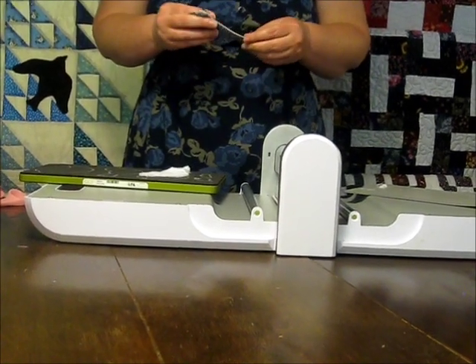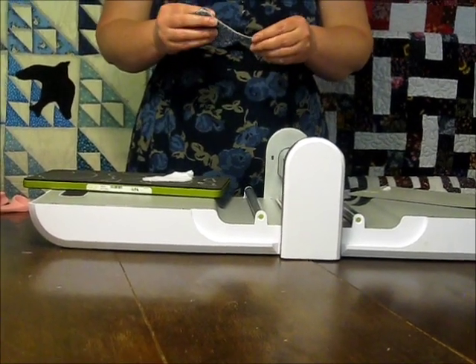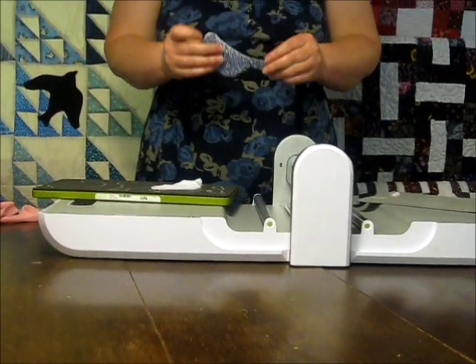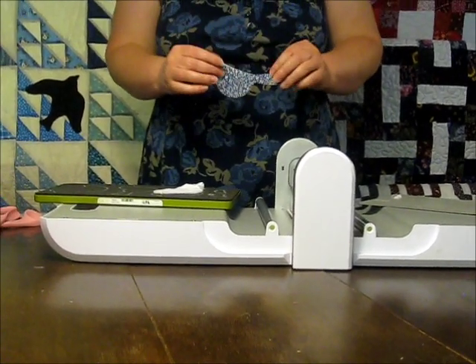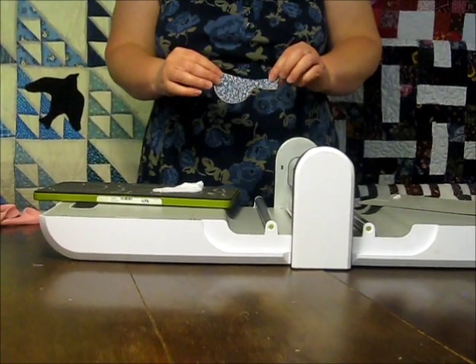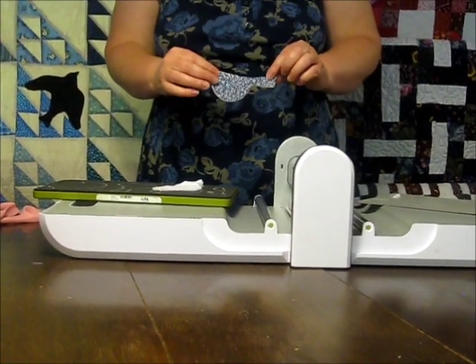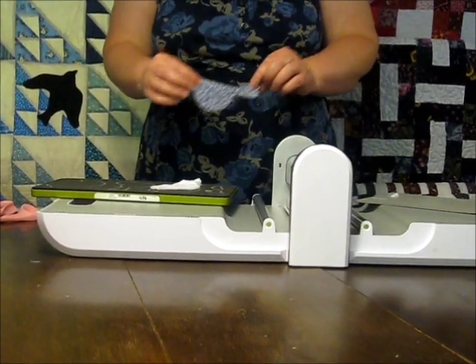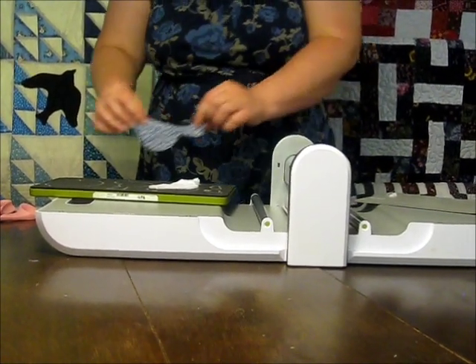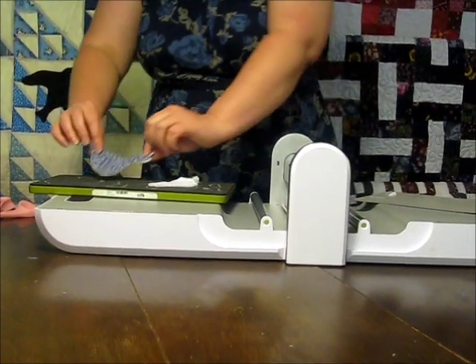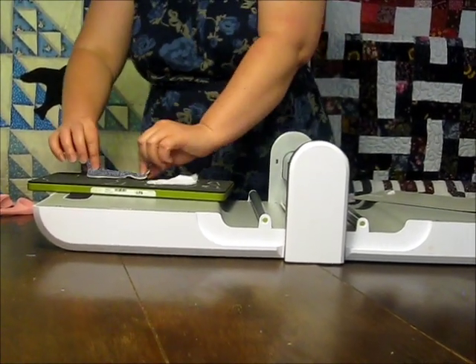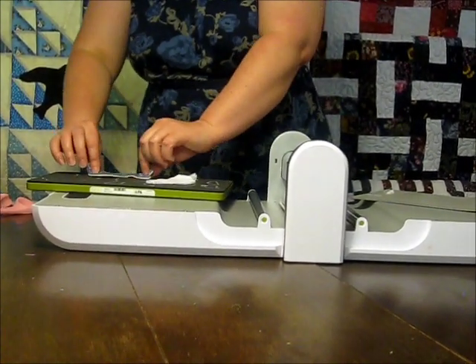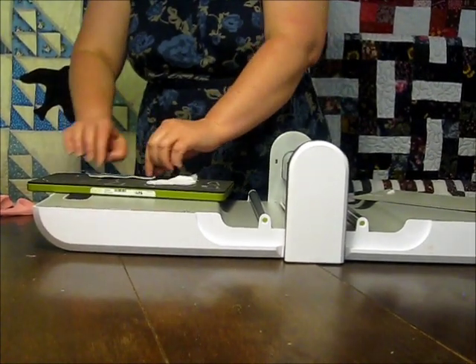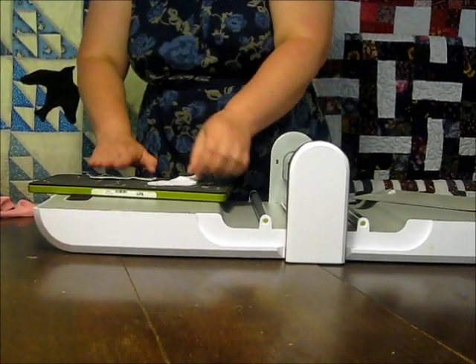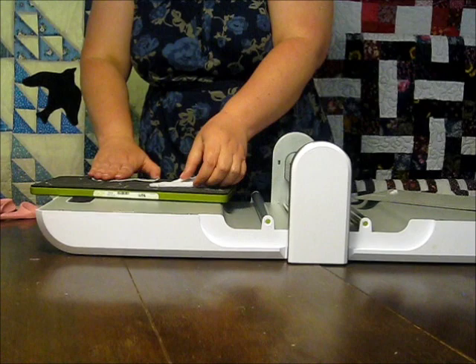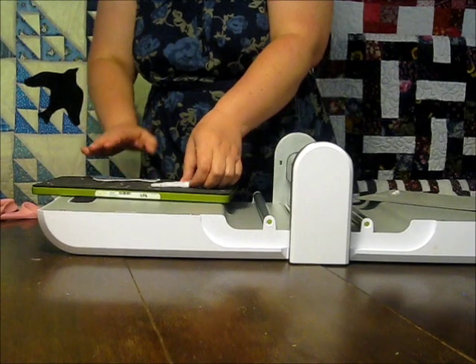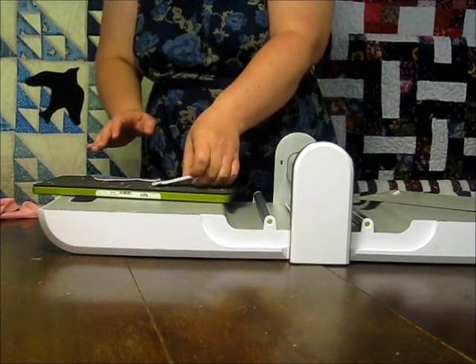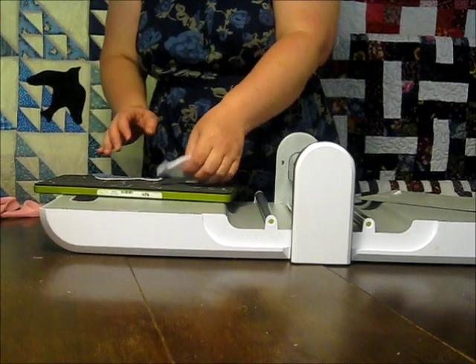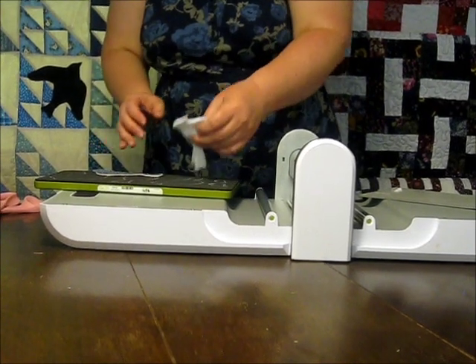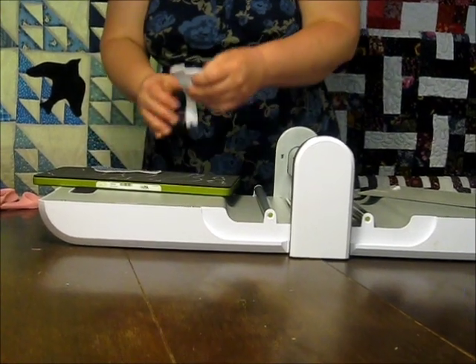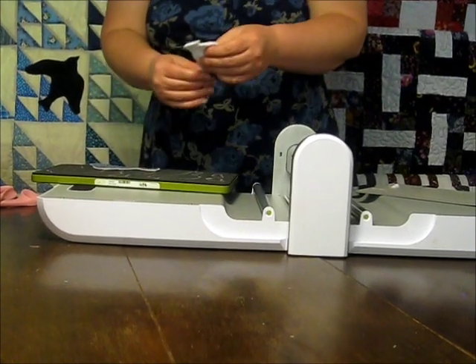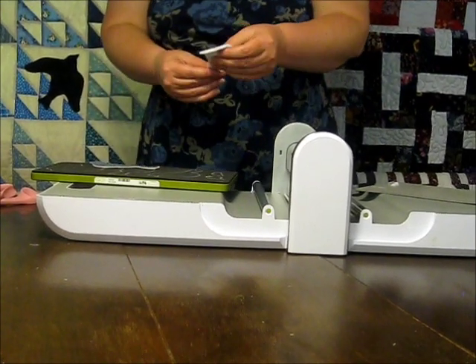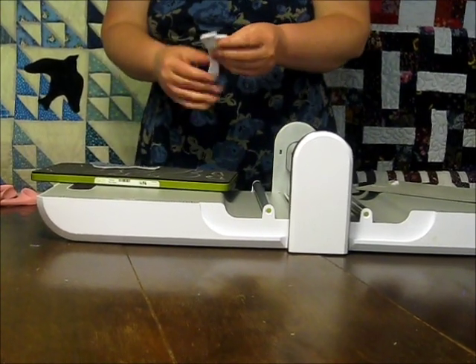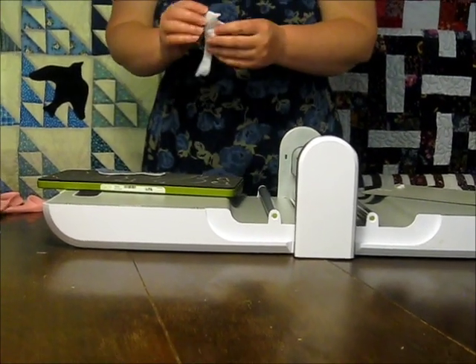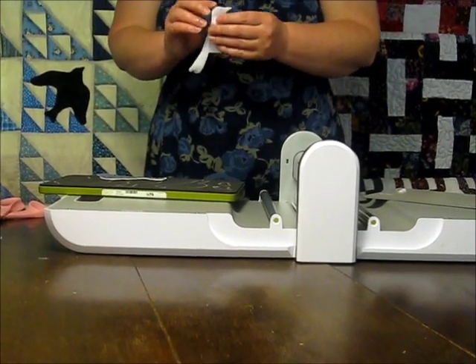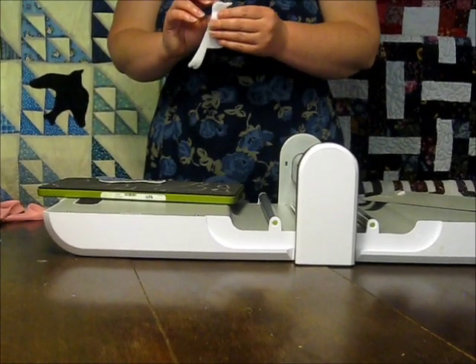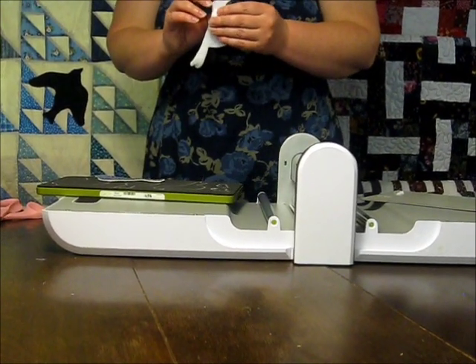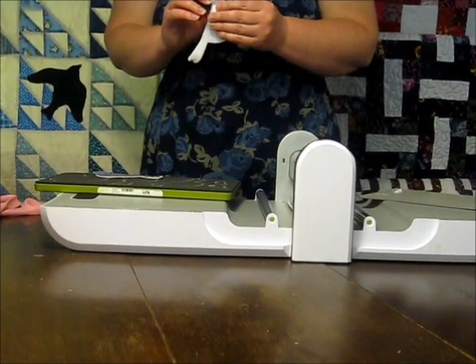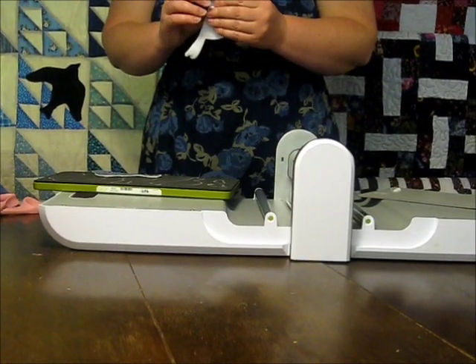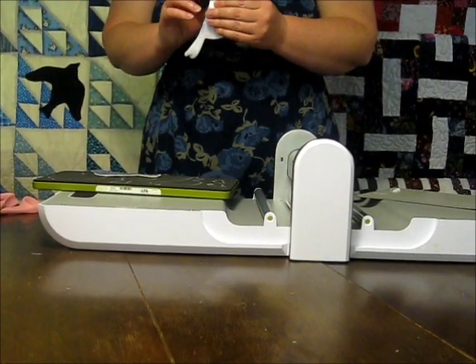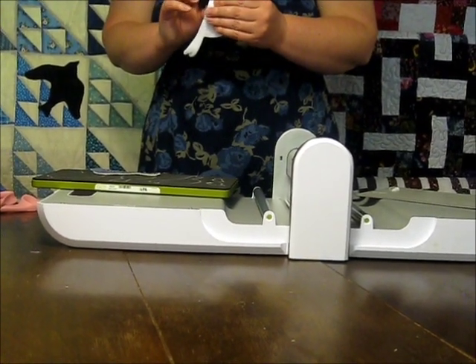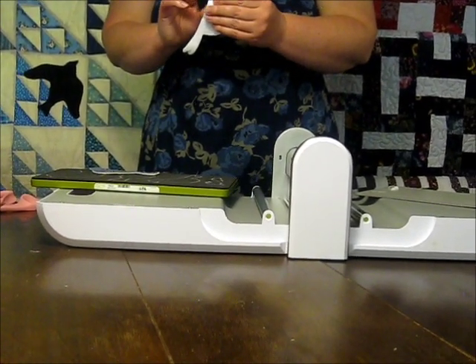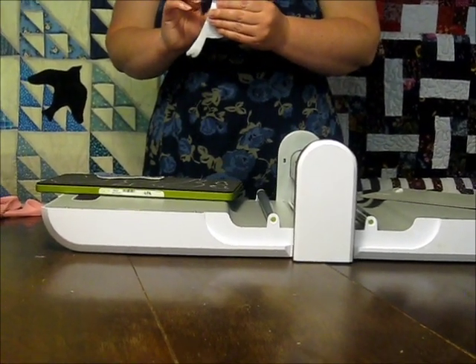If you wanted to add wings to your bird, now would be the time to do it. I've also cut several layers of fabric for my inner pages.